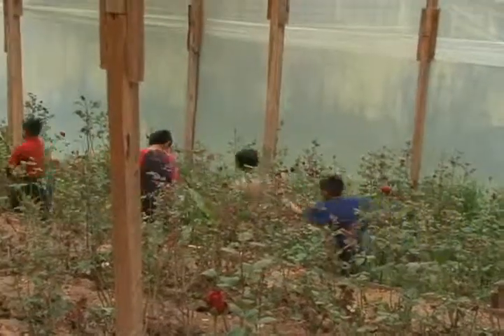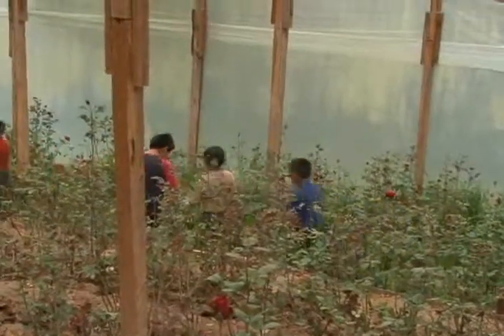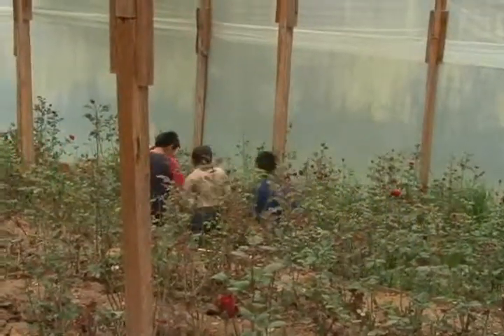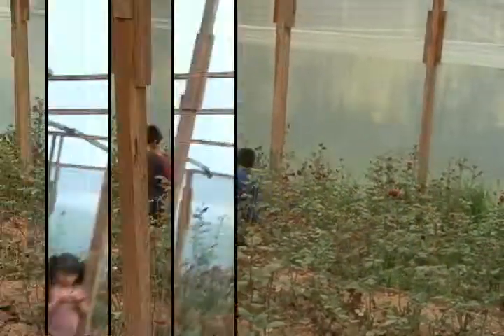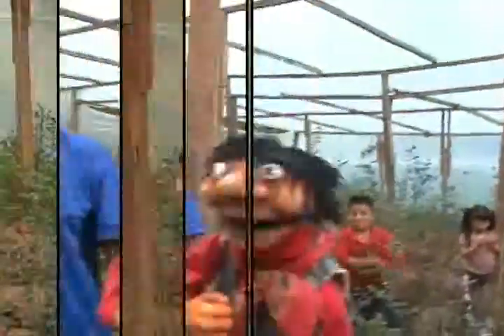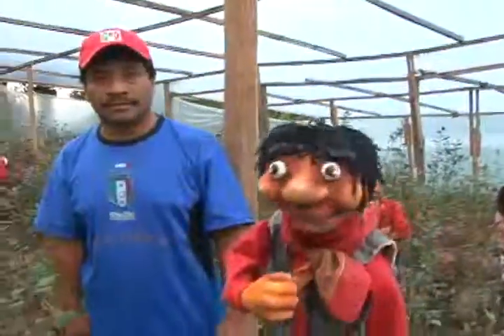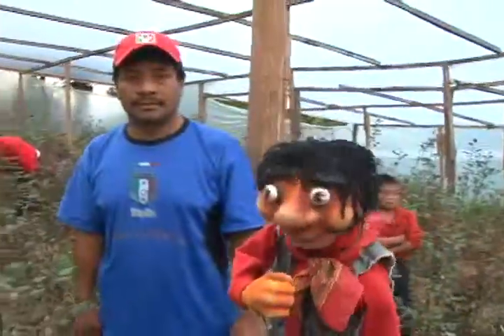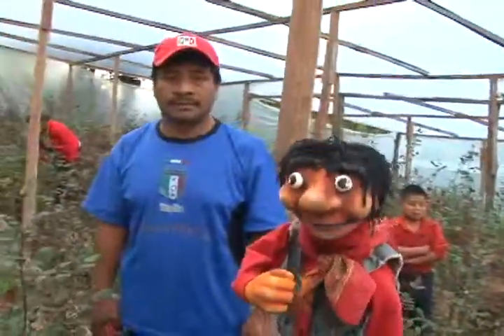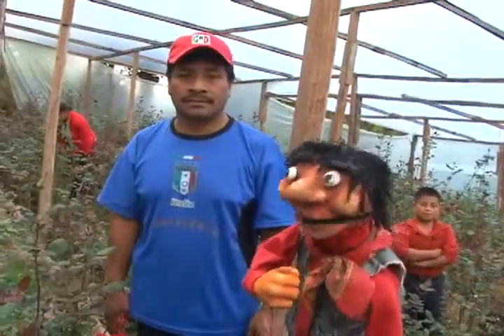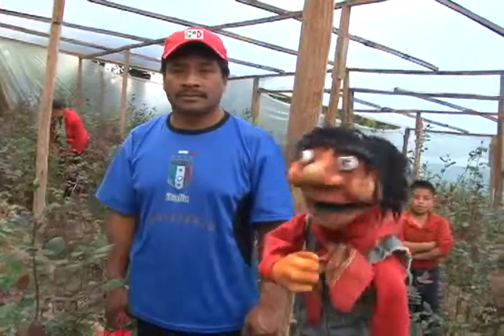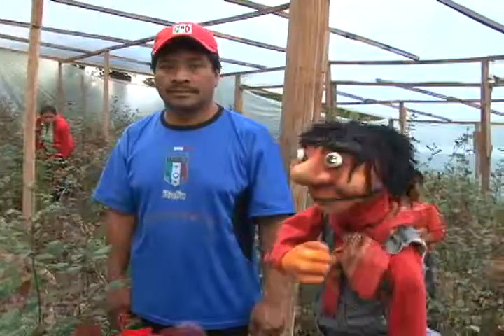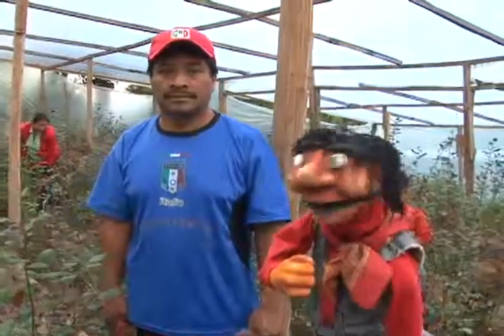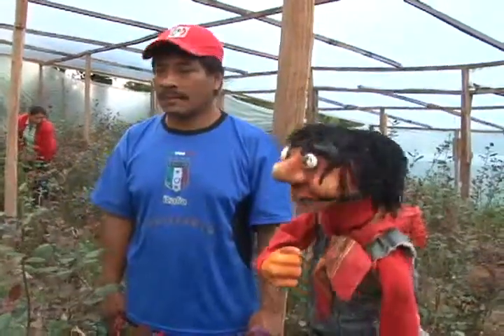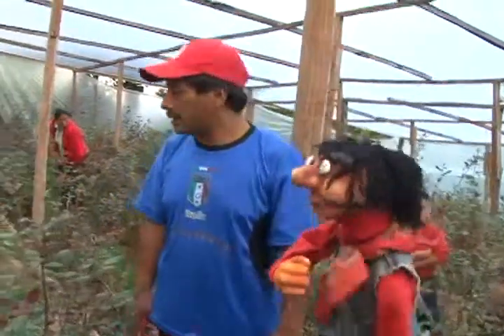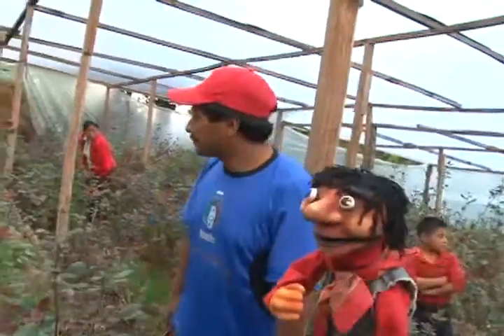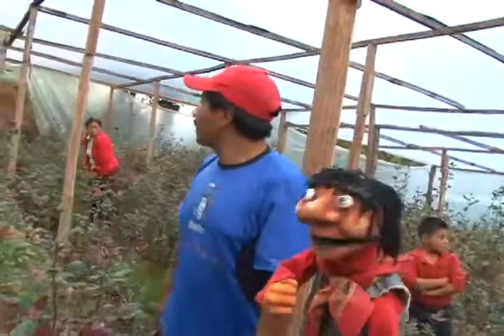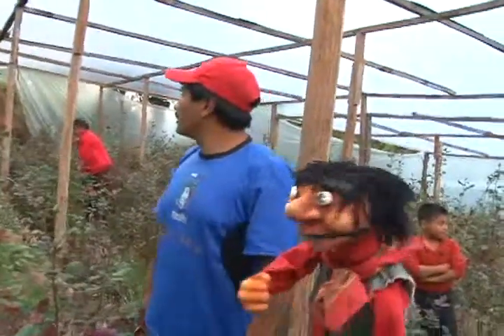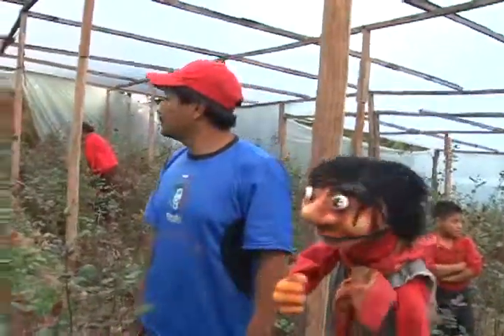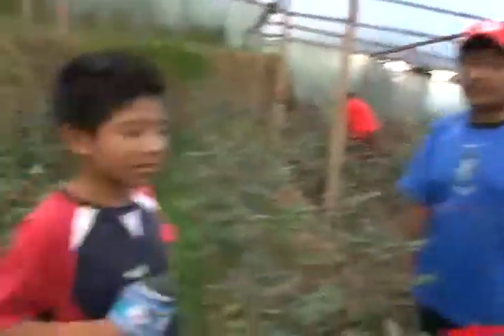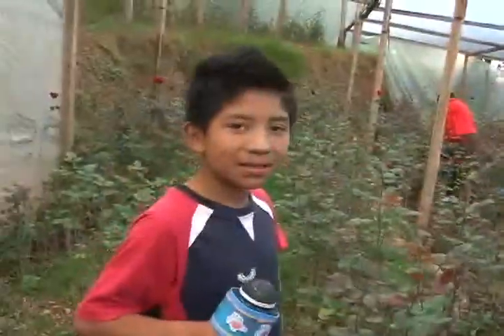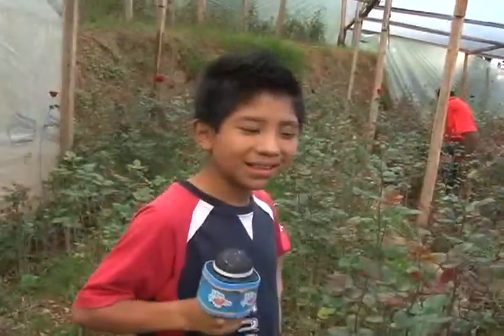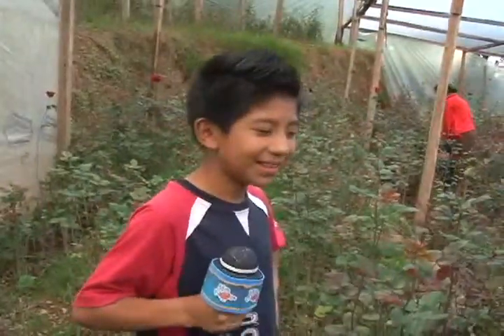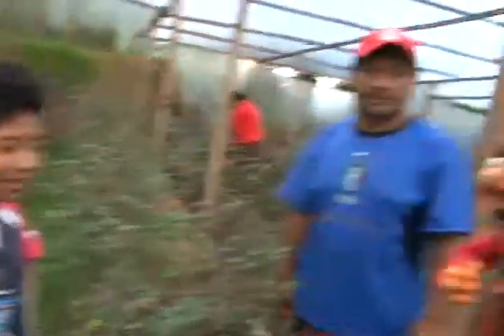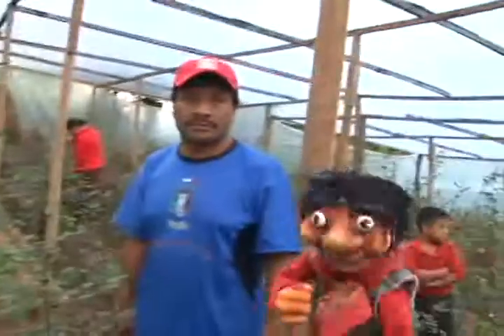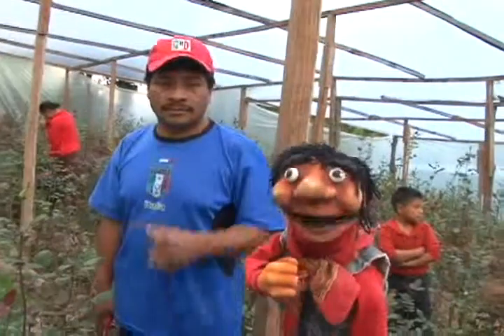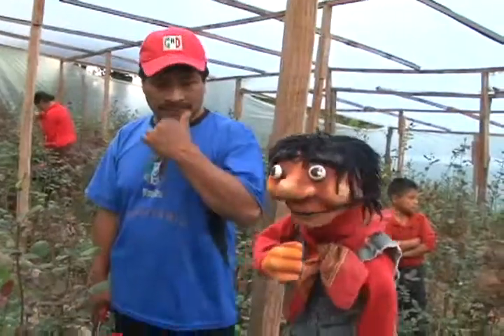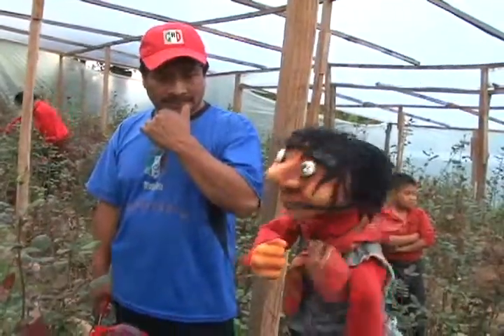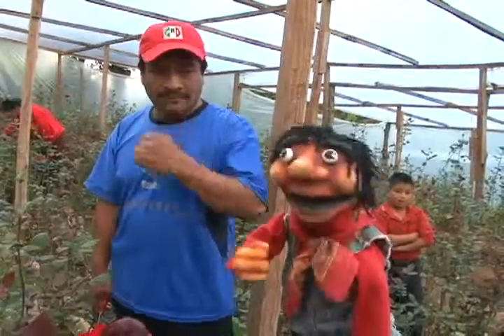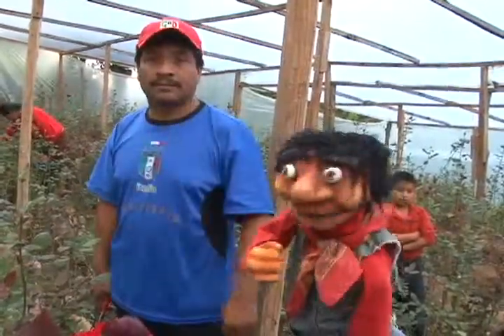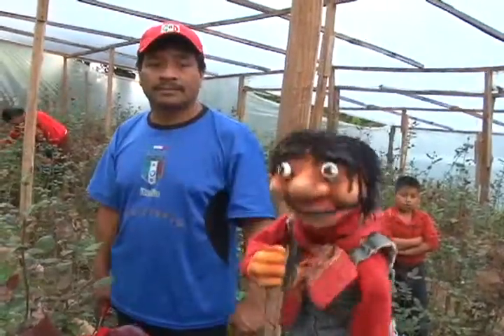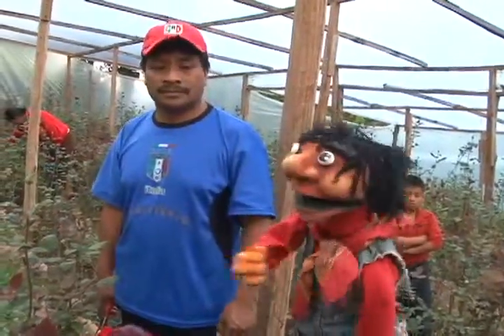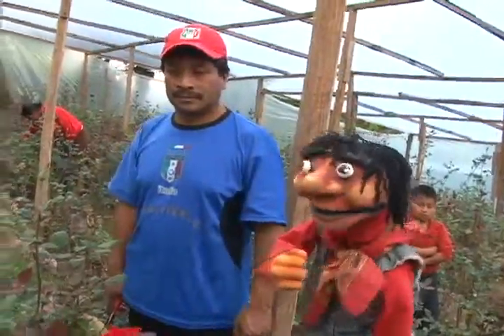Amiguitos, we are here at the invernadero of the family Pérez Díaz. And this time, our friend Fernando — we are going to provide our microphone for him to conduct the reportage. Let's see what's going on. Let's go.